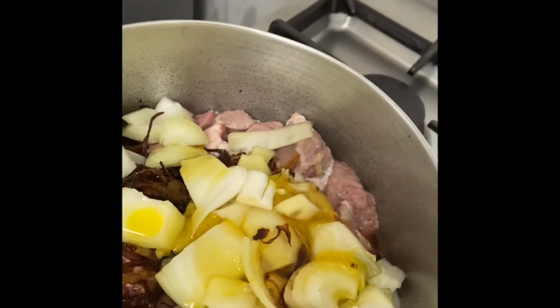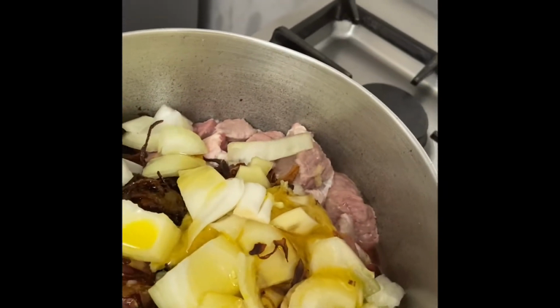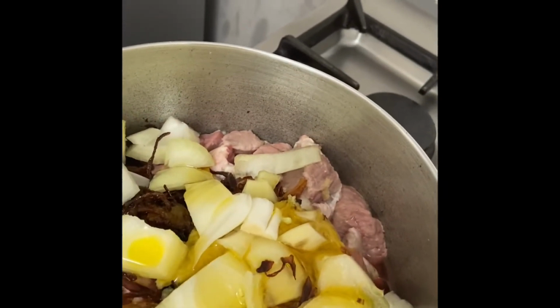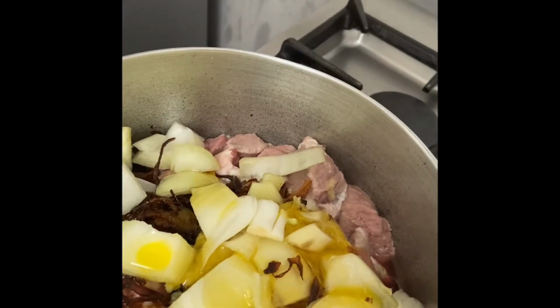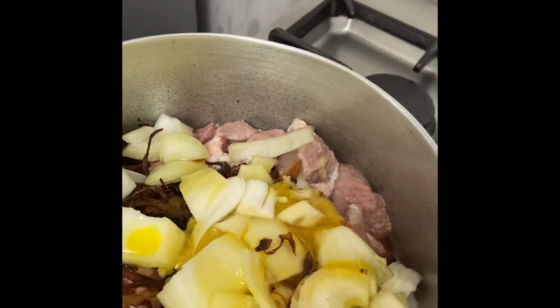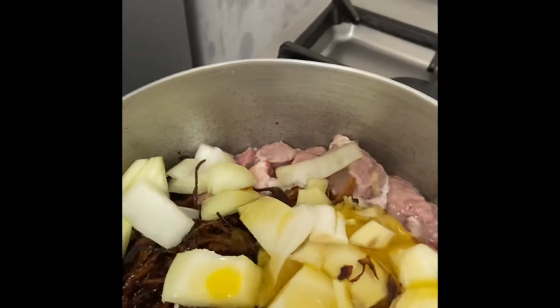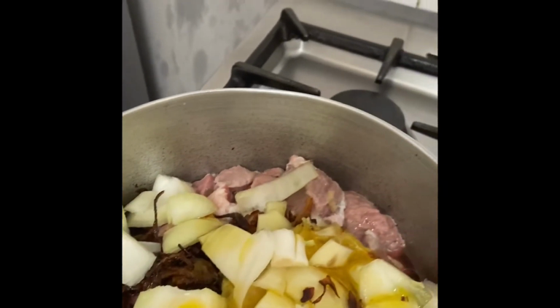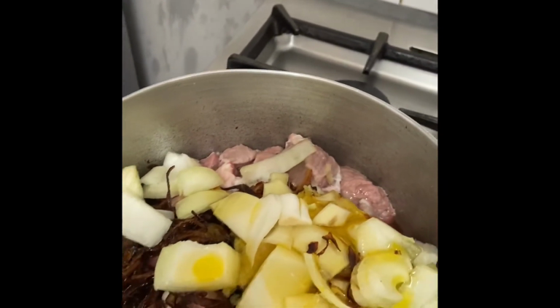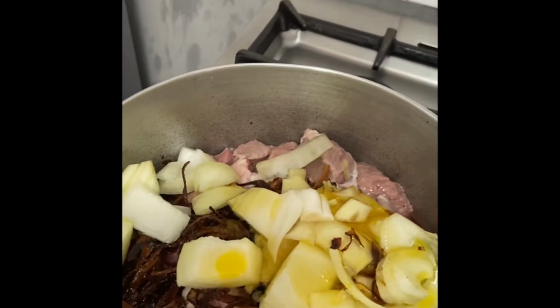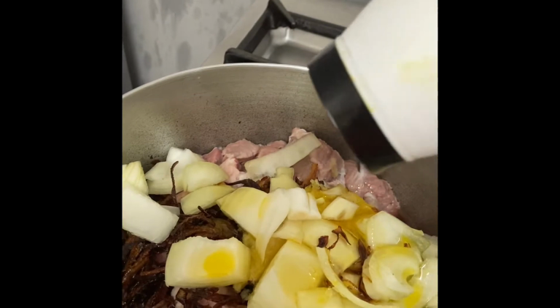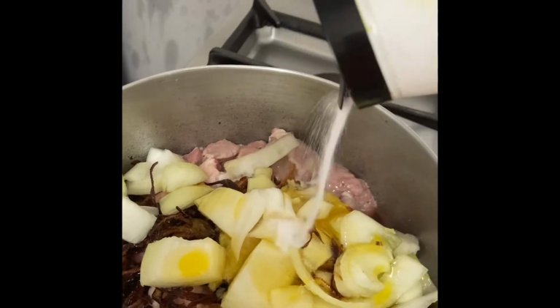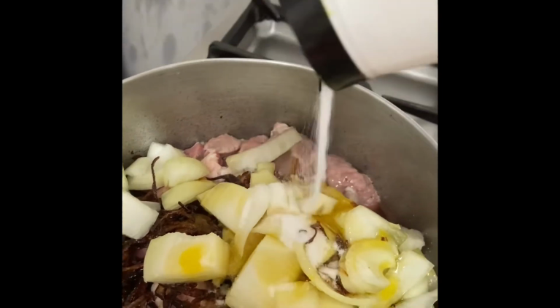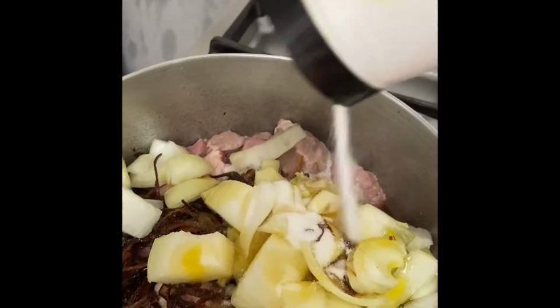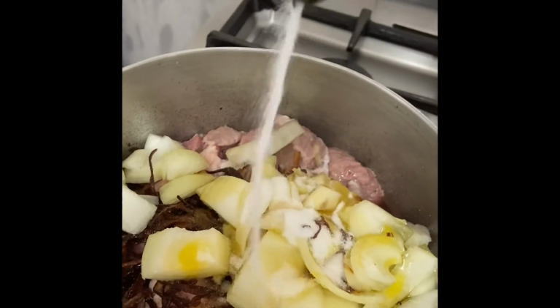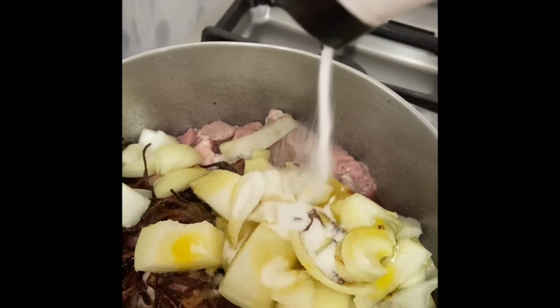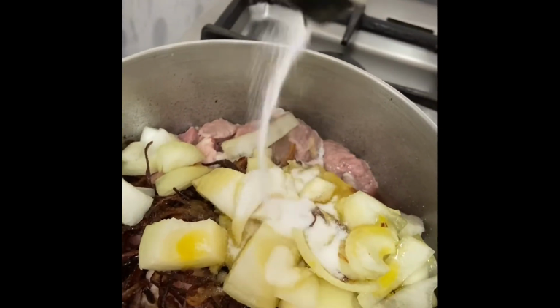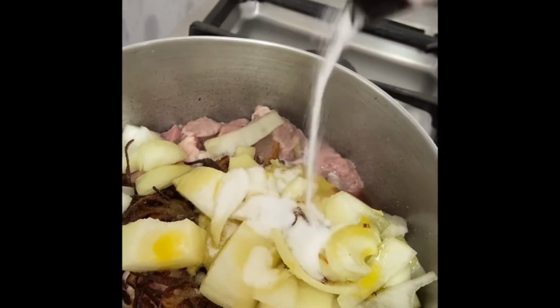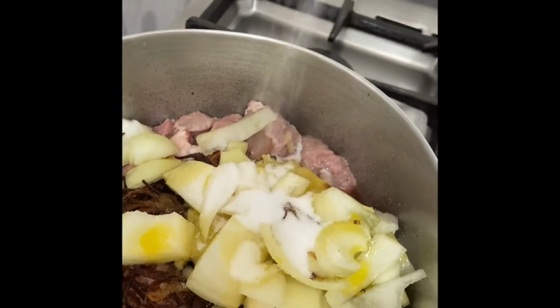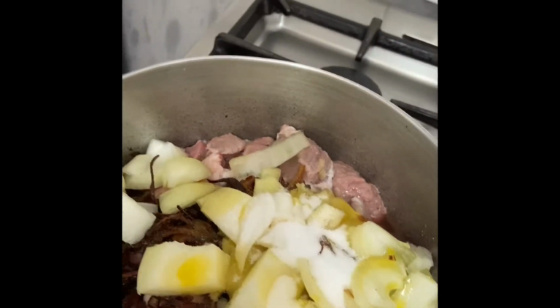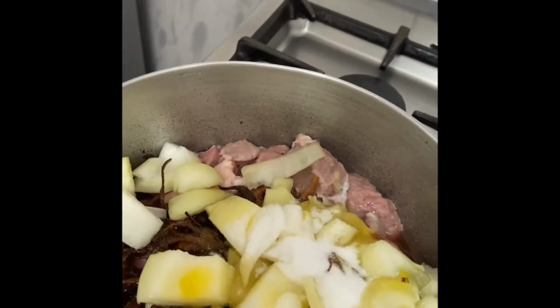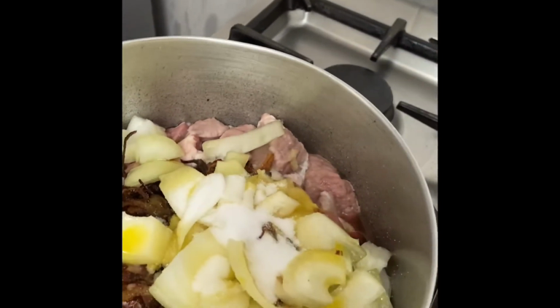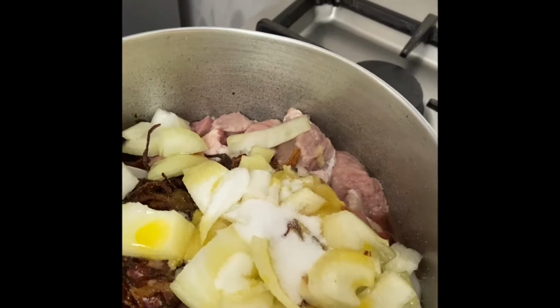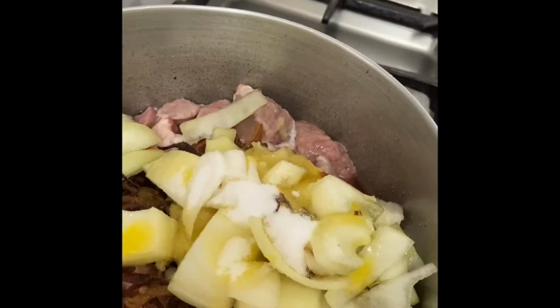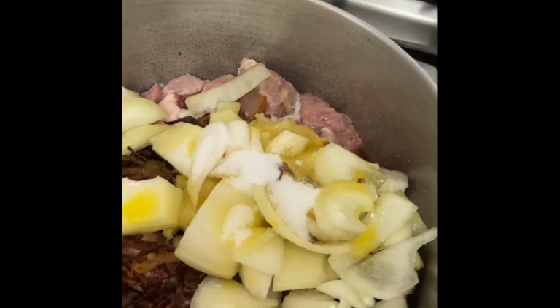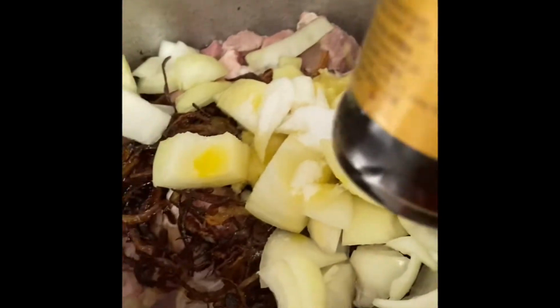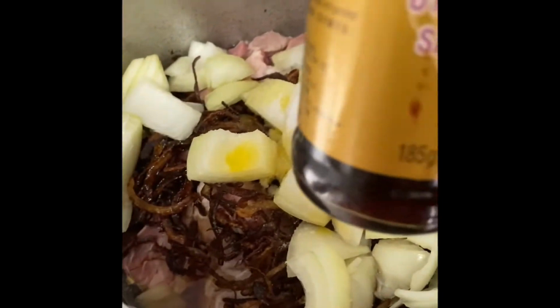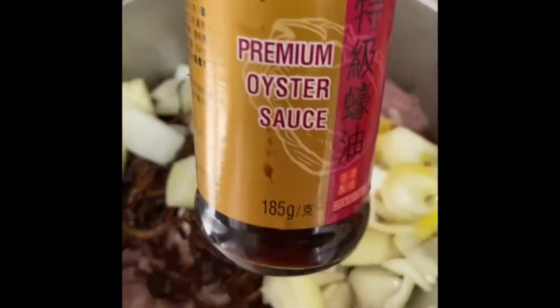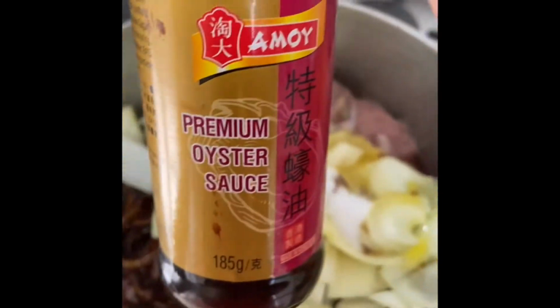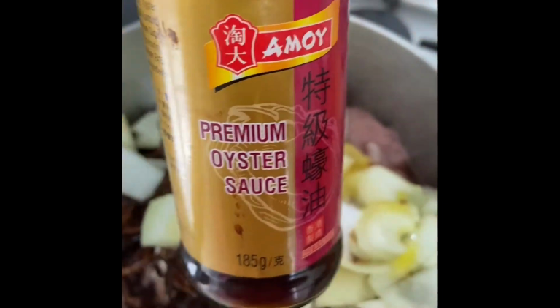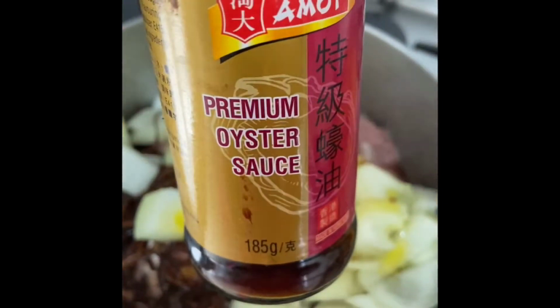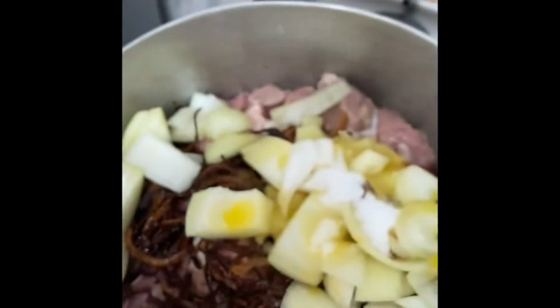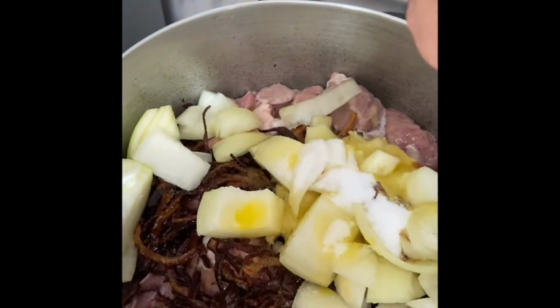Then I put the rice on the water and pour the rice on the water. I will put the rice on the water.